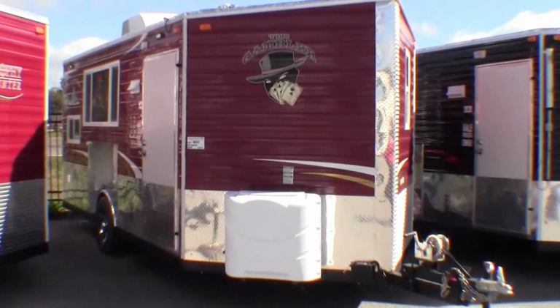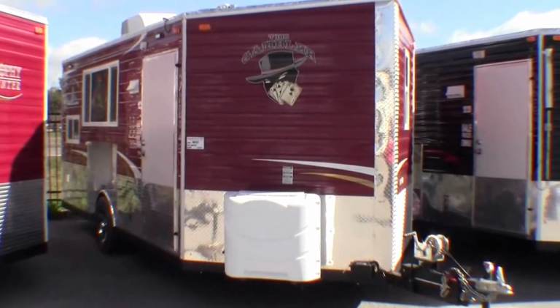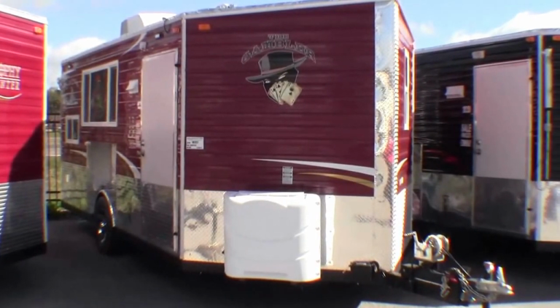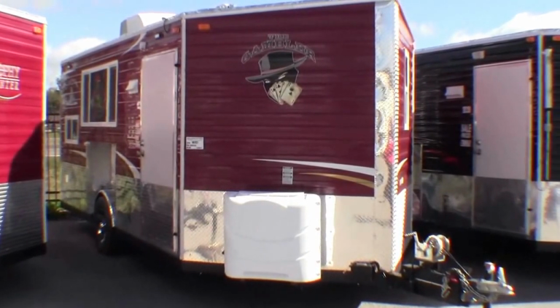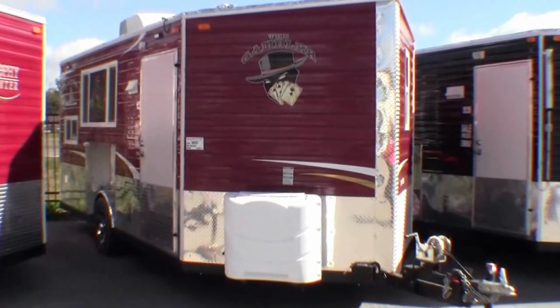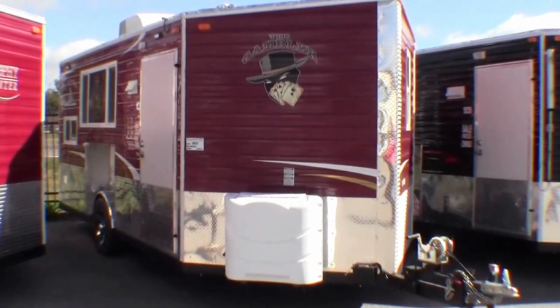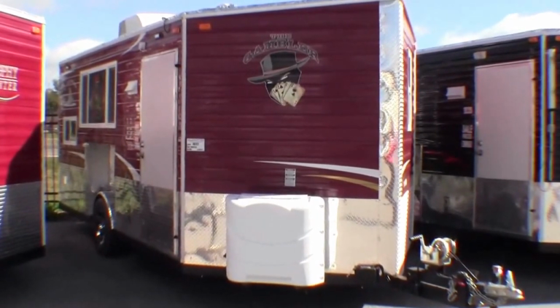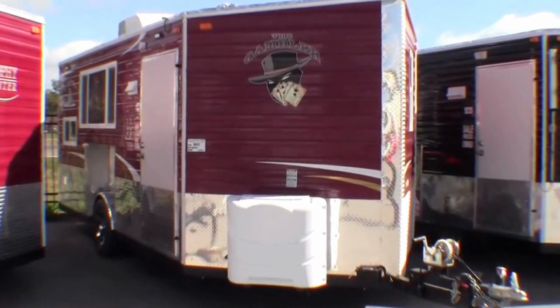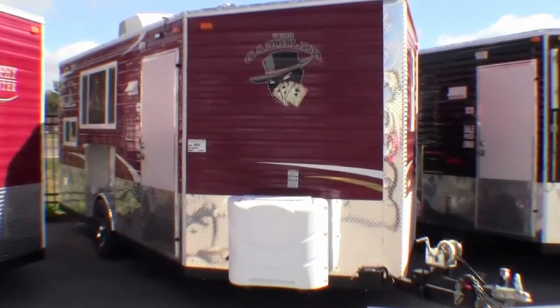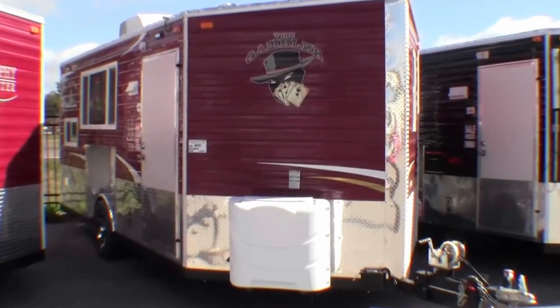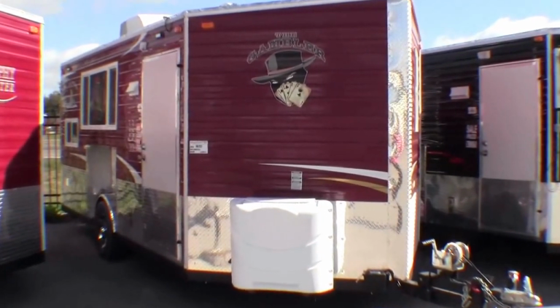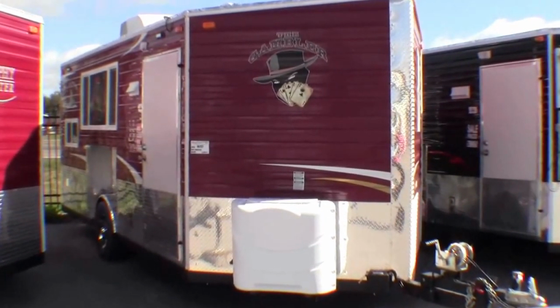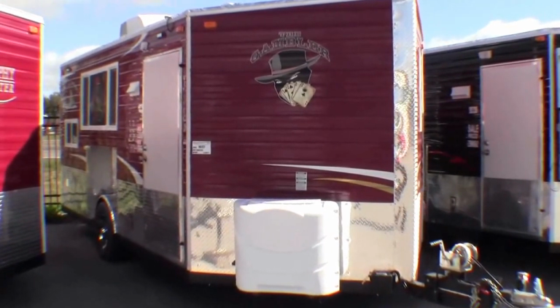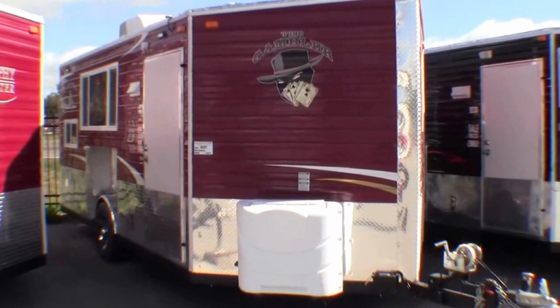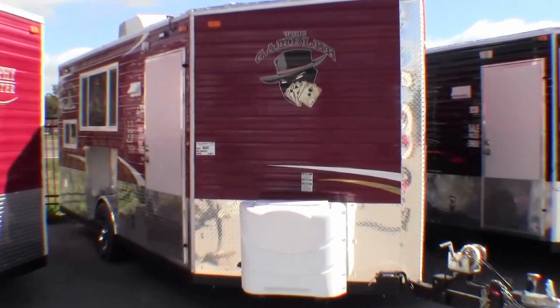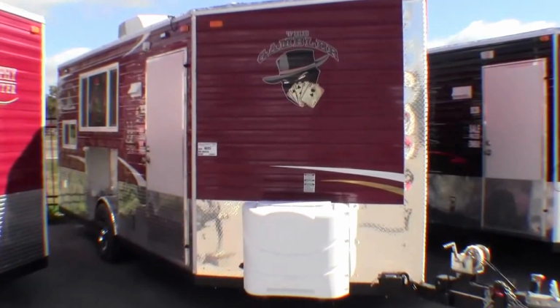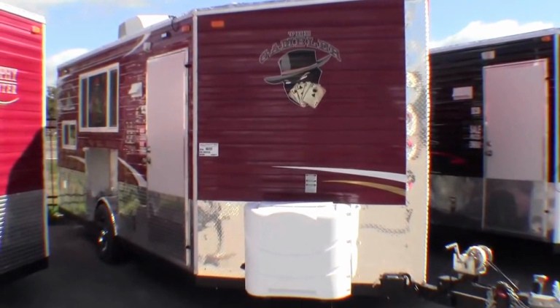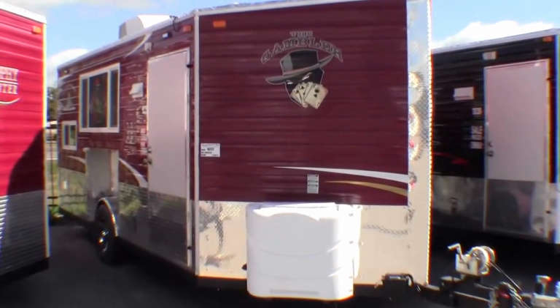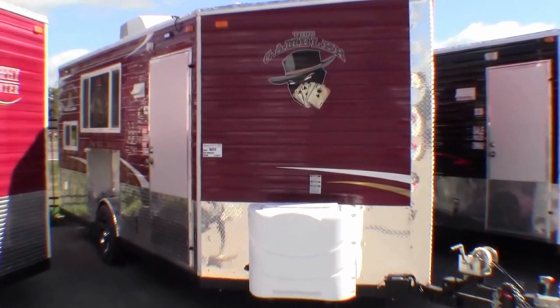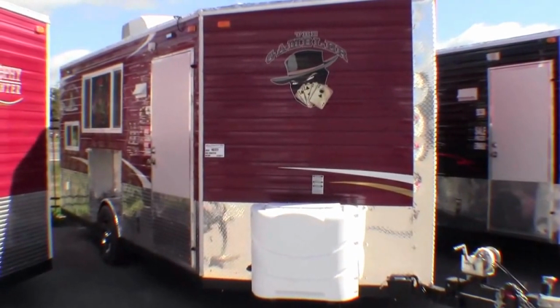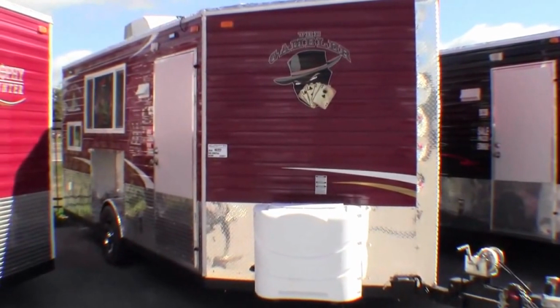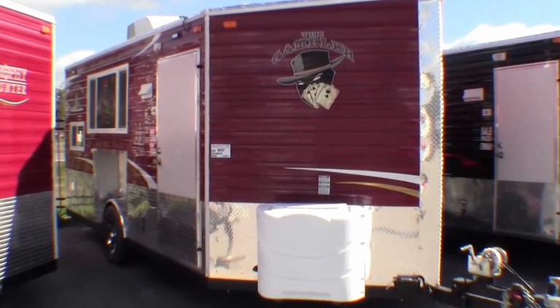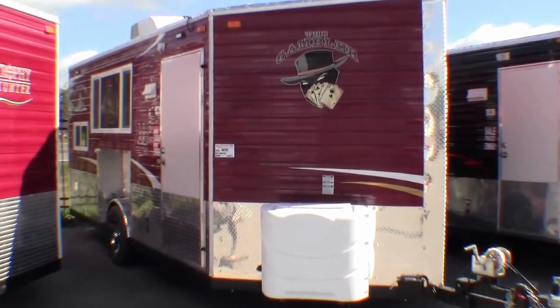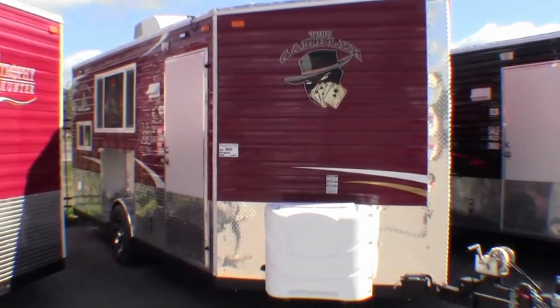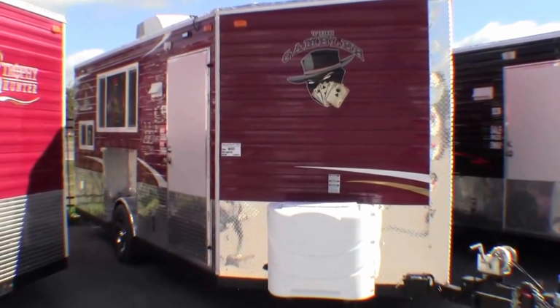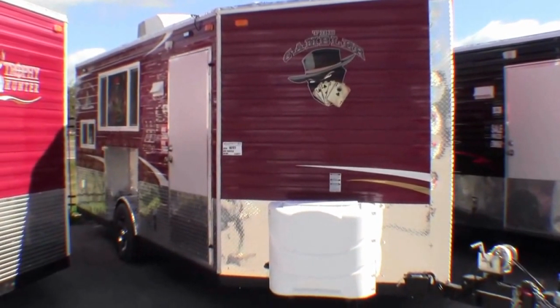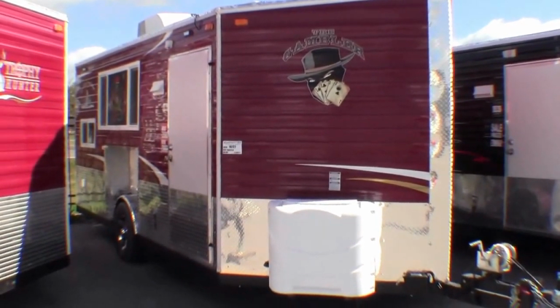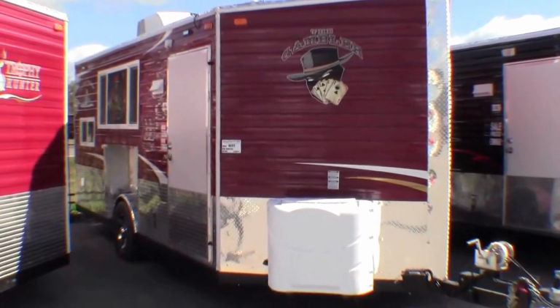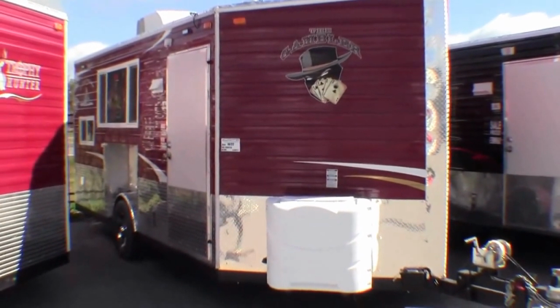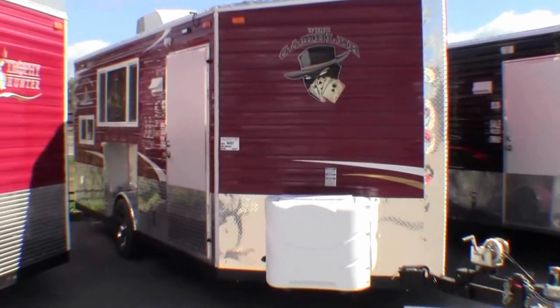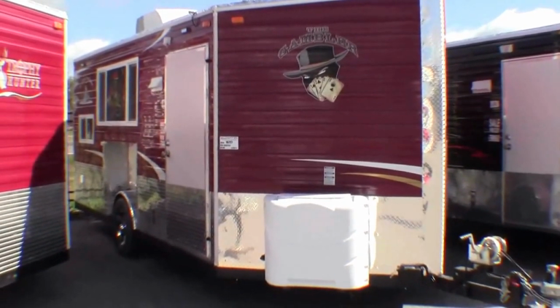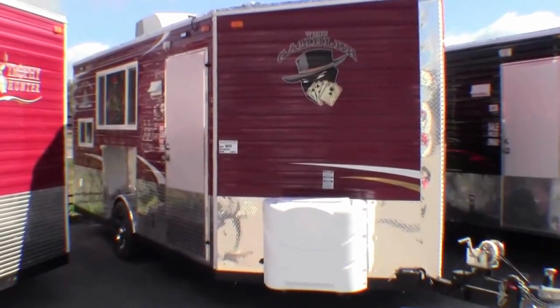Hello, my name is Andy Johnson. I'm at Bullion RV in beautiful Duluth, Minnesota. Today I'd like to show you our brand new 2014 Ice Castle, and this is the Gambler.